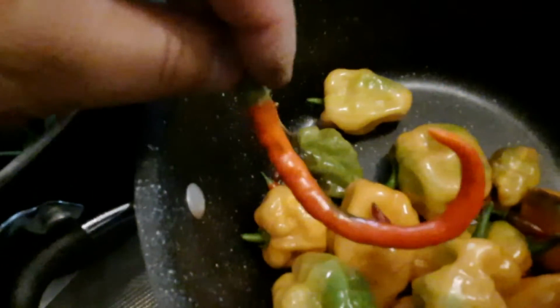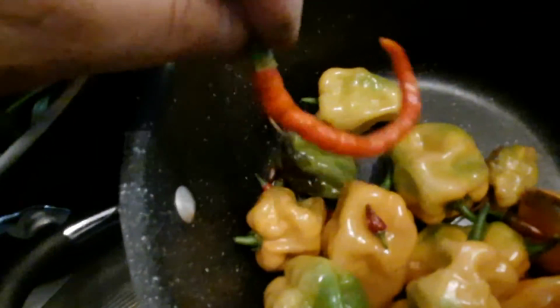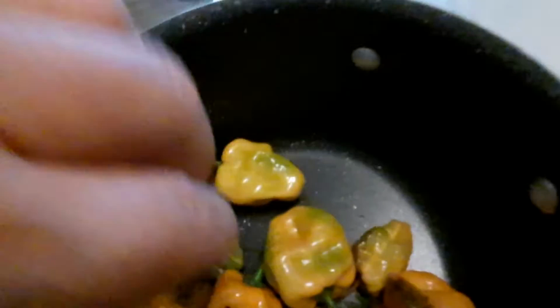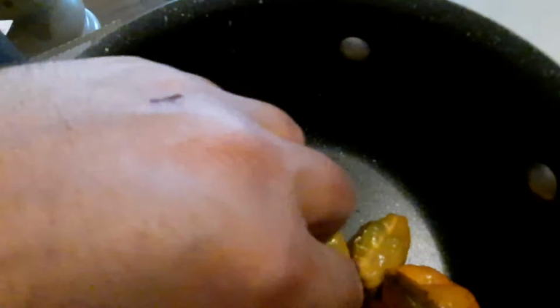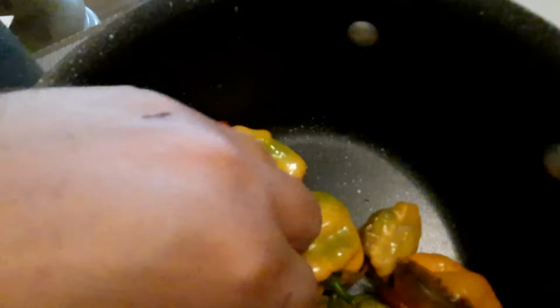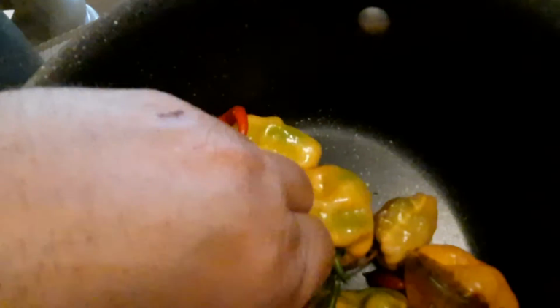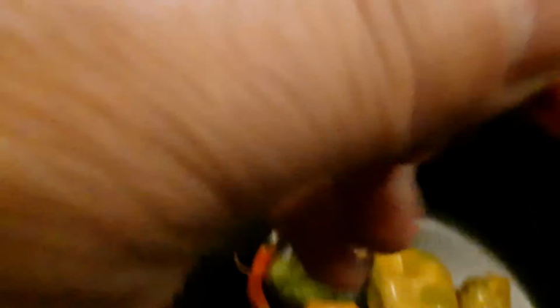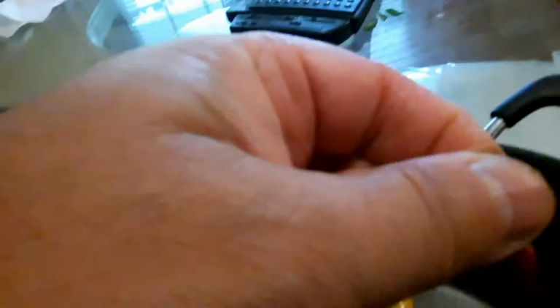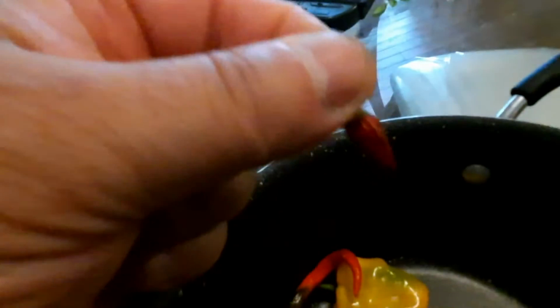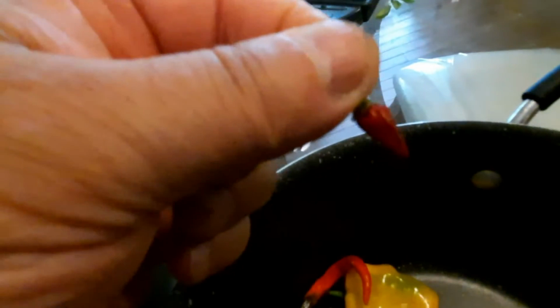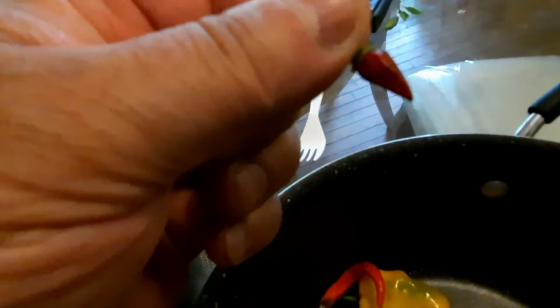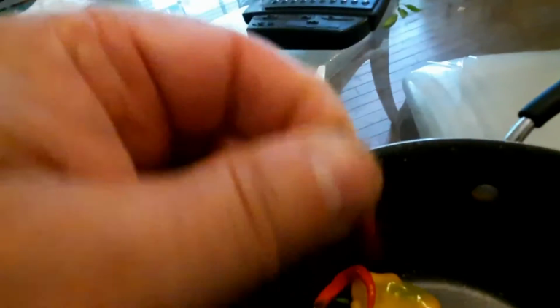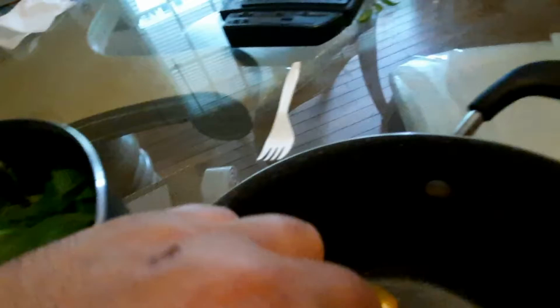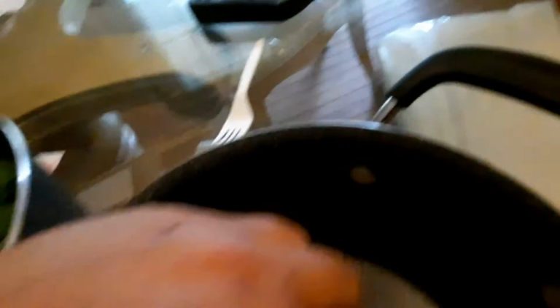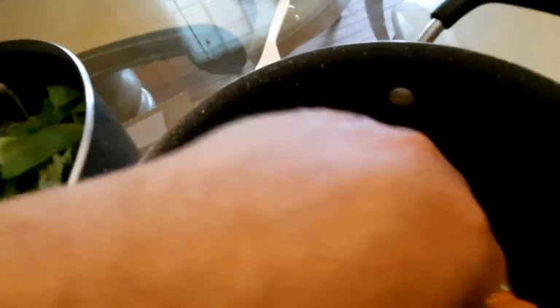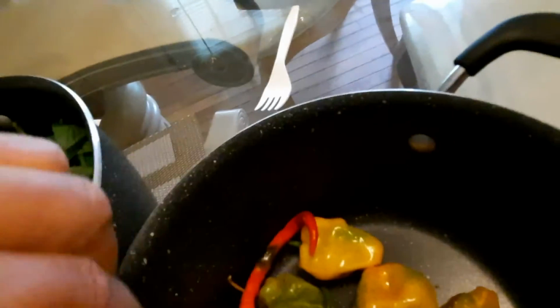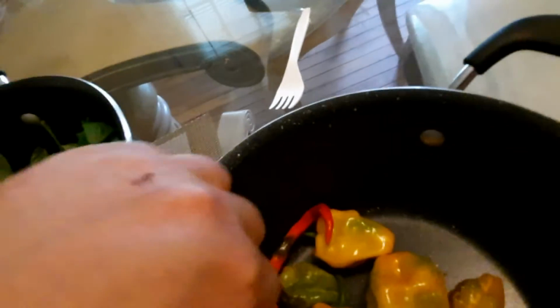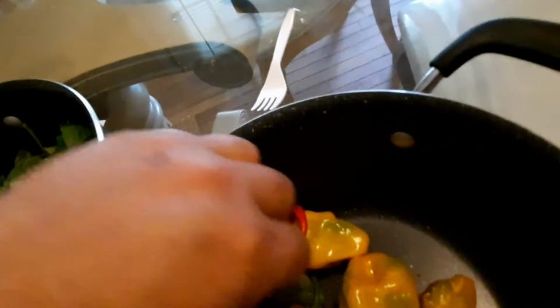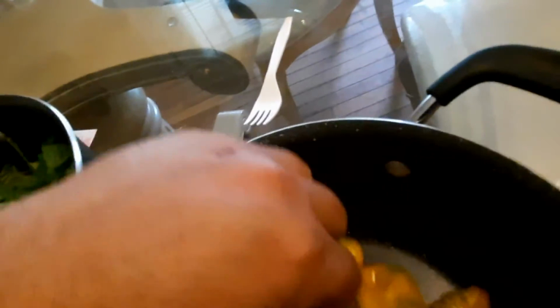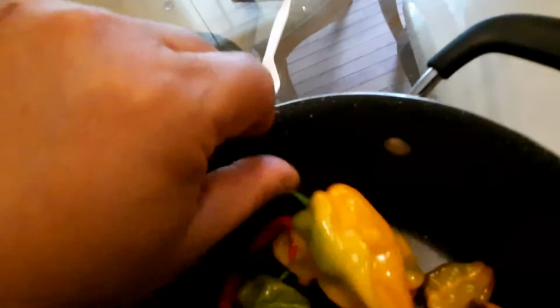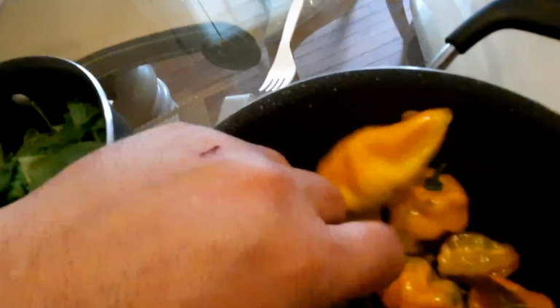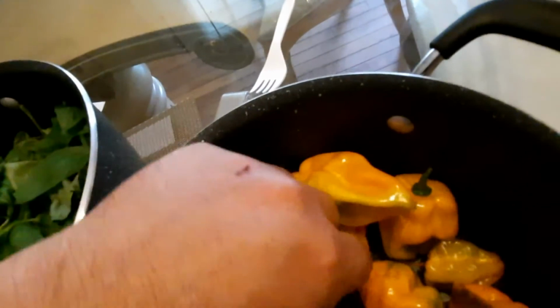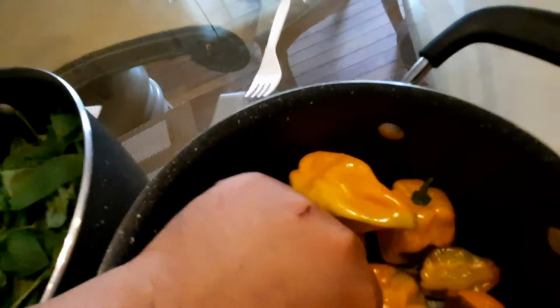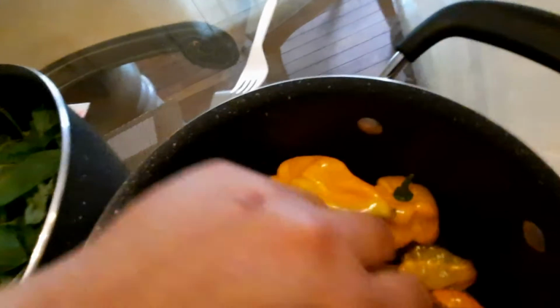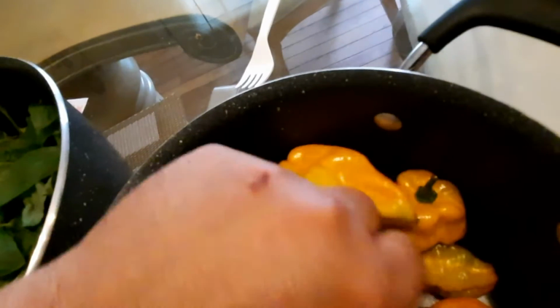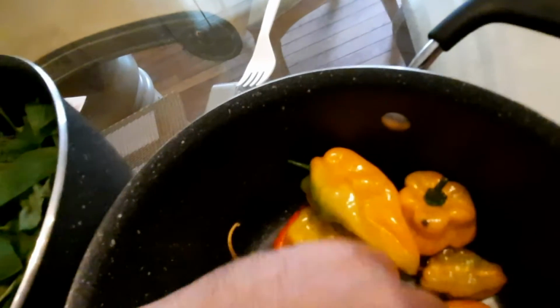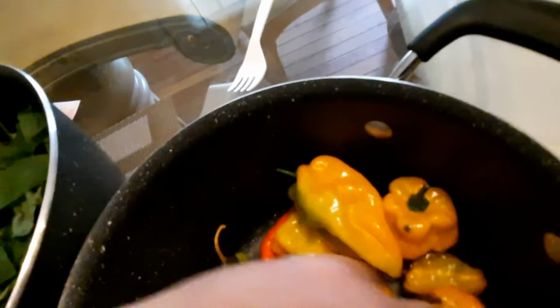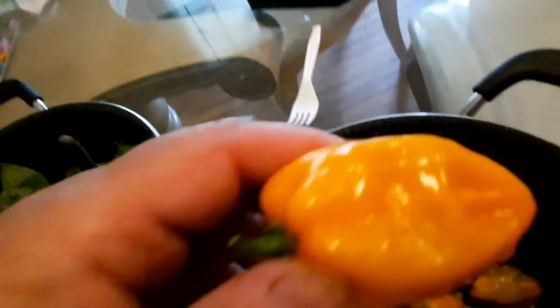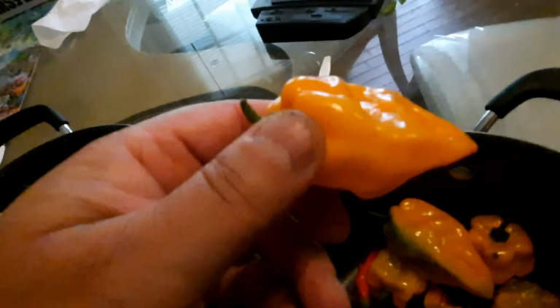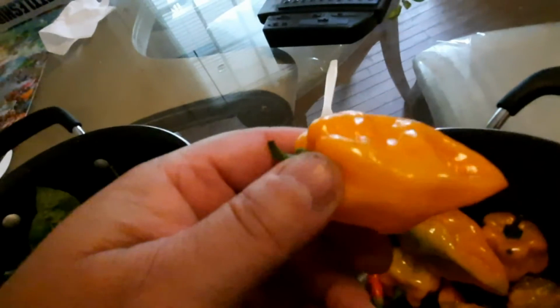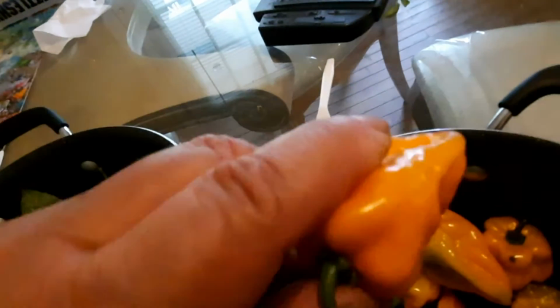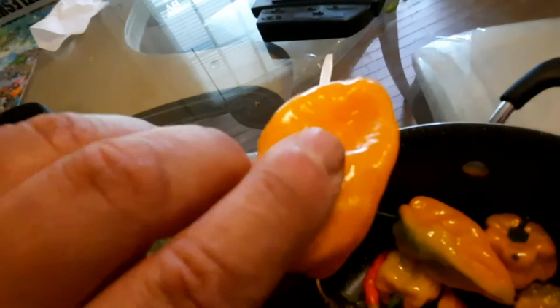Who put the cayenne chili in there? And who put these Thai dragons in there? Who put Thai dragons in my little pot? How dare you do that? Look at these beautiful habaneros that someone put in my pot.